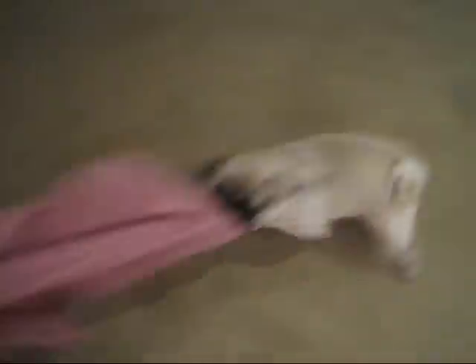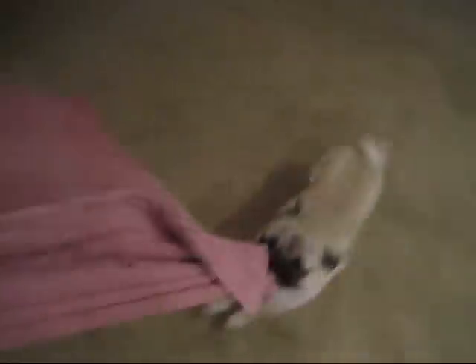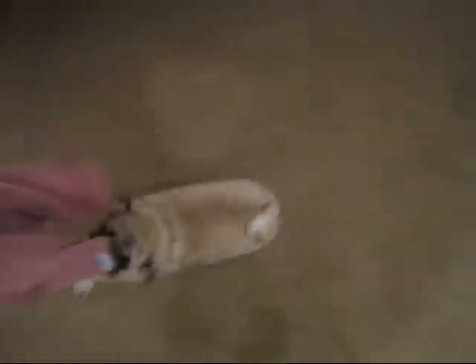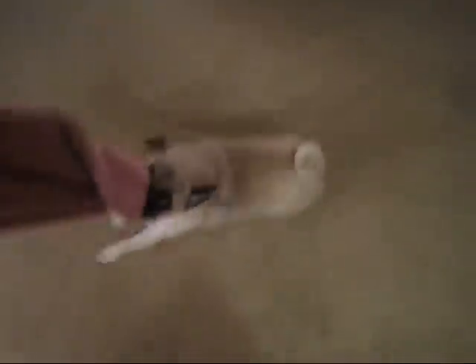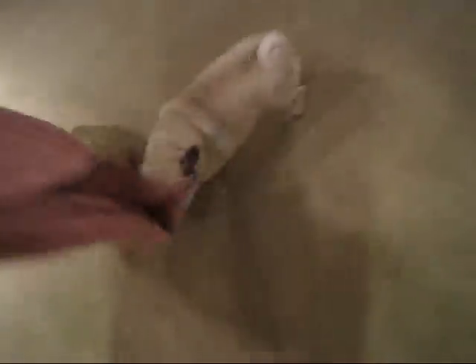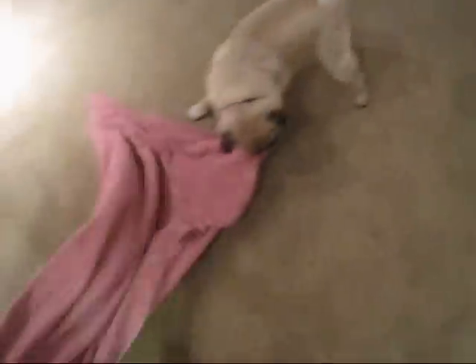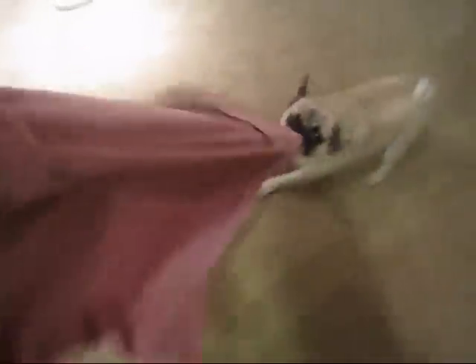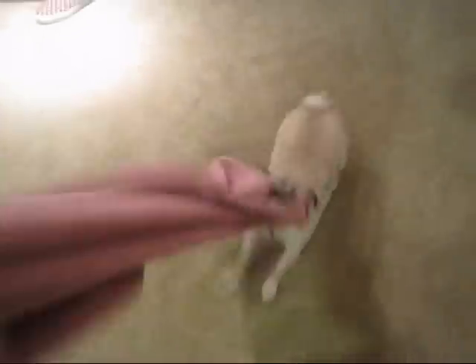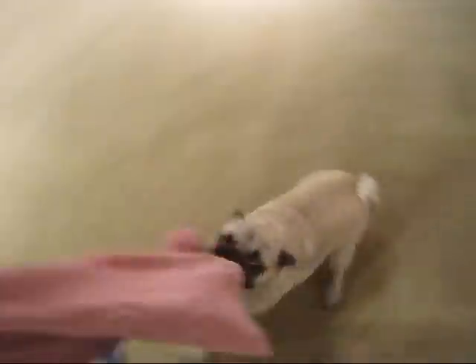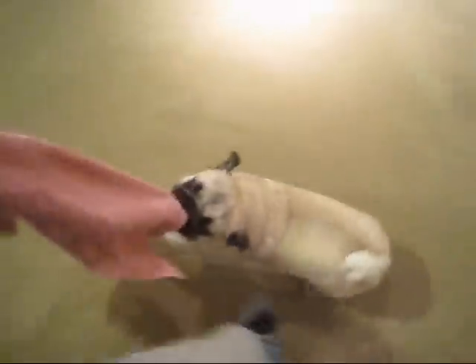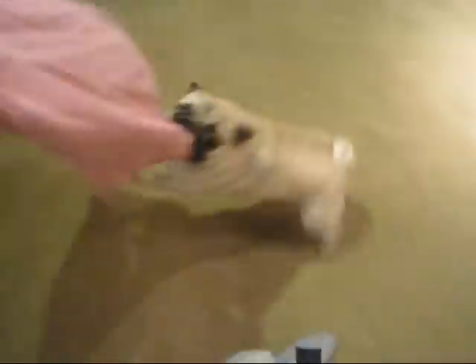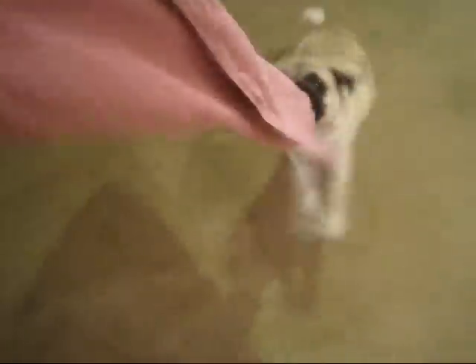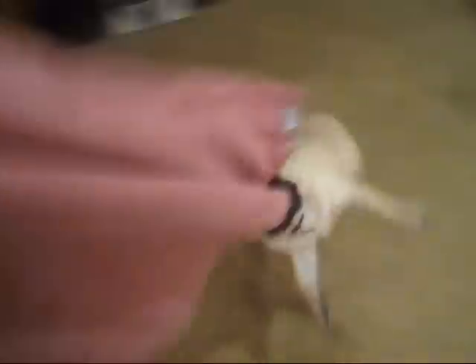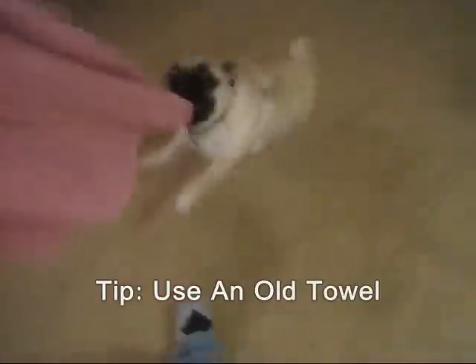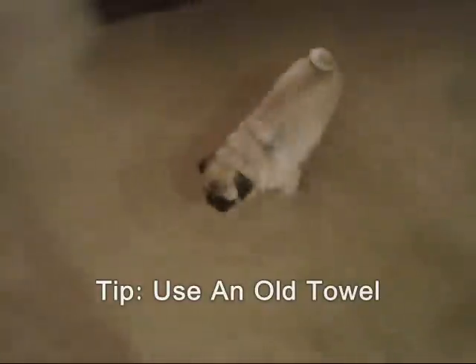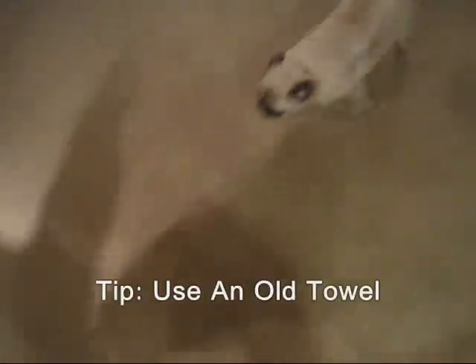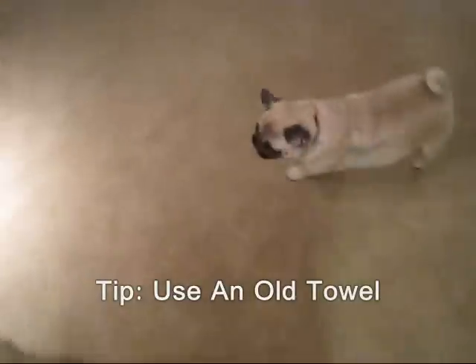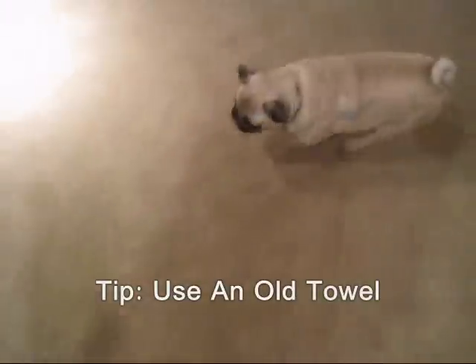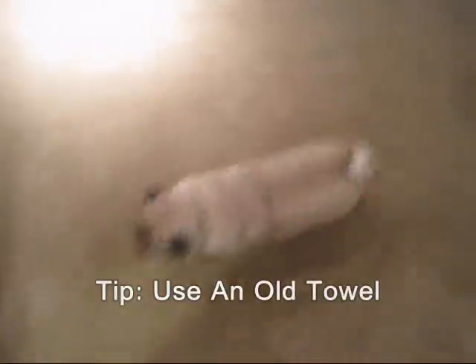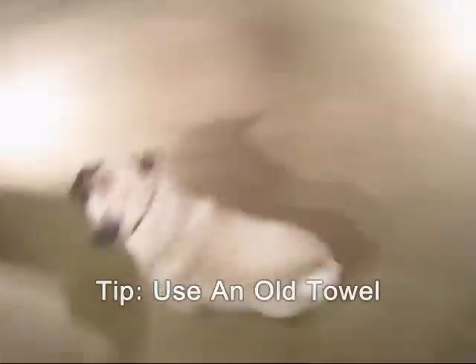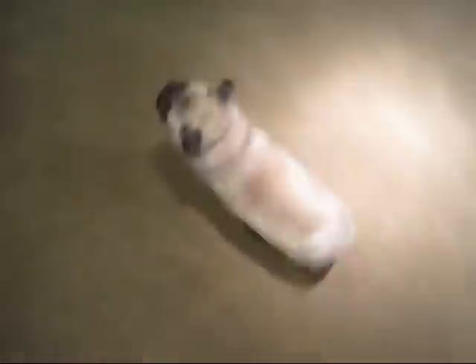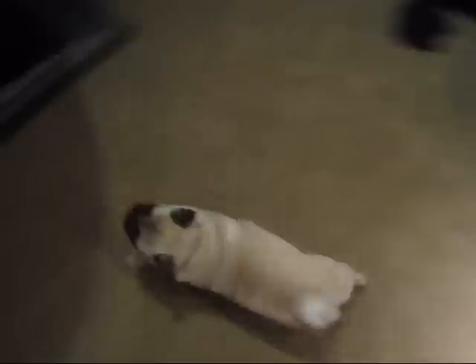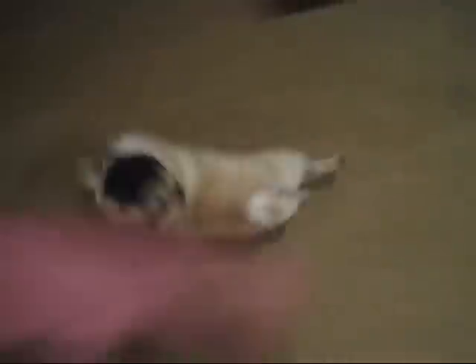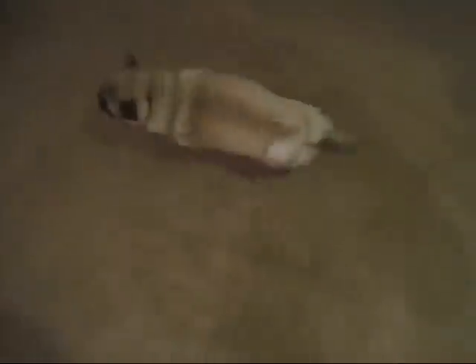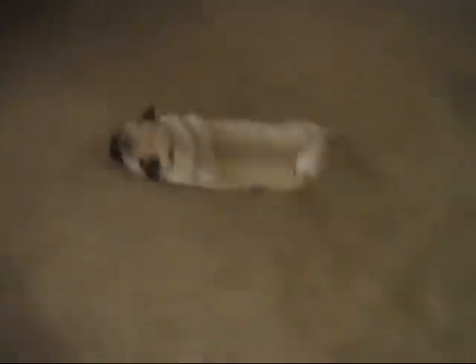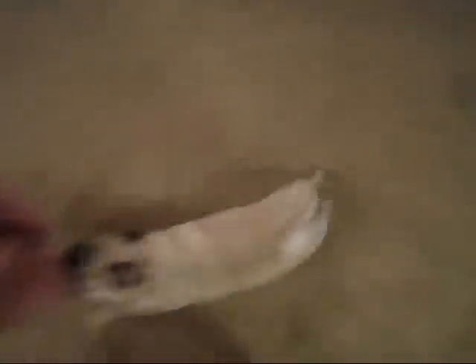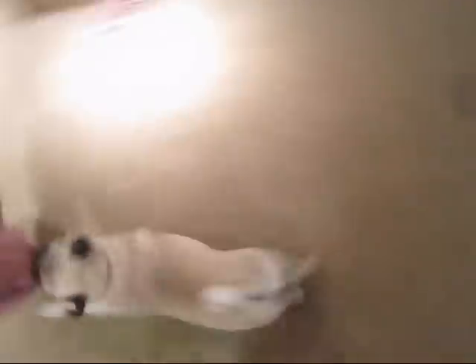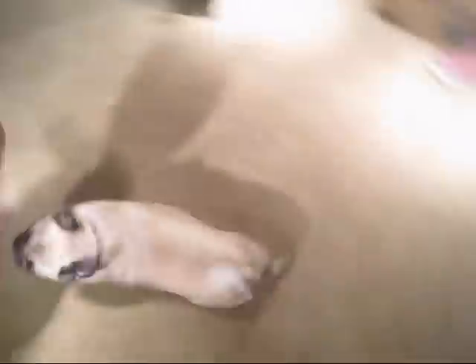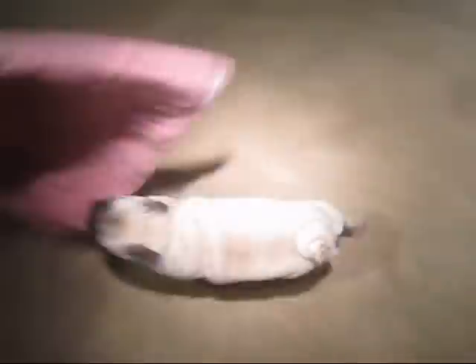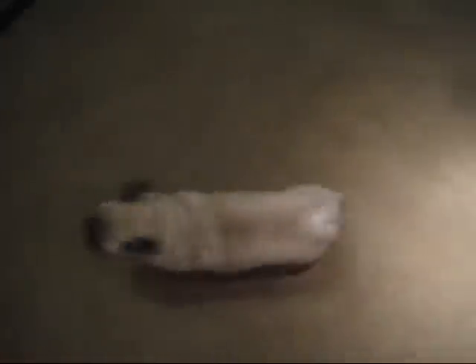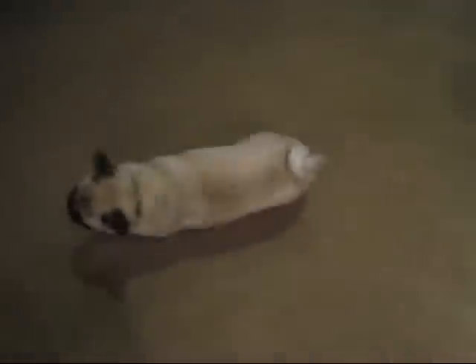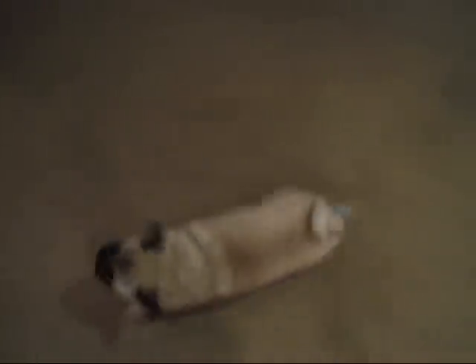Slowing down here. Ripping the towel. Still chasing. Need a few more laps here.